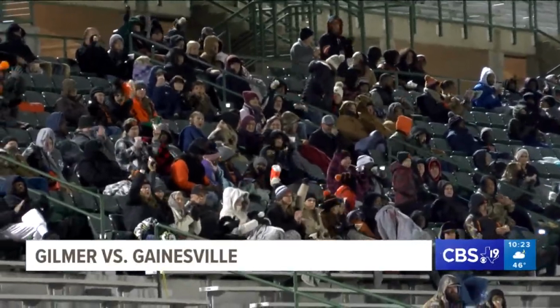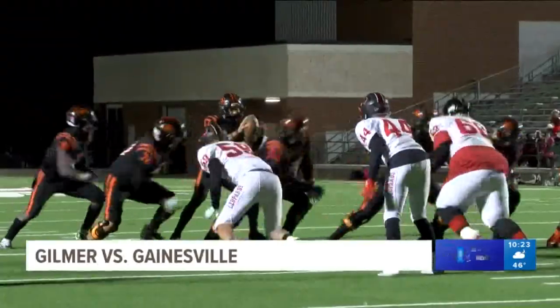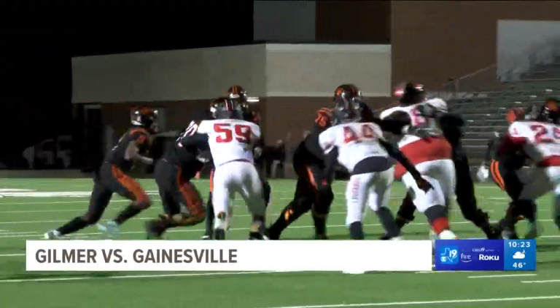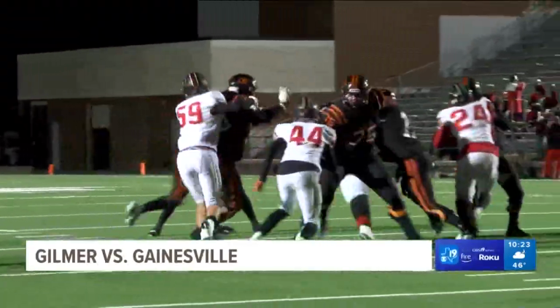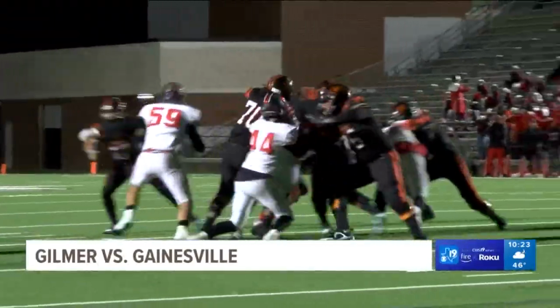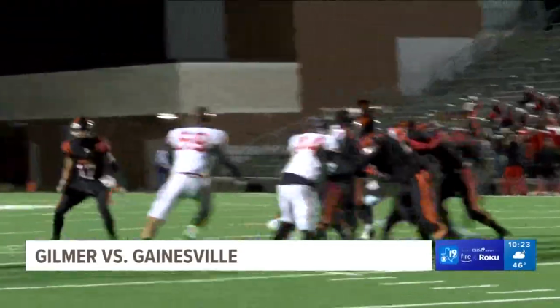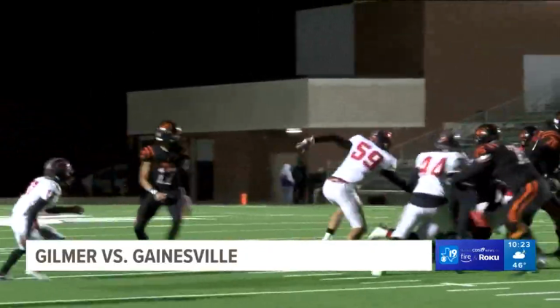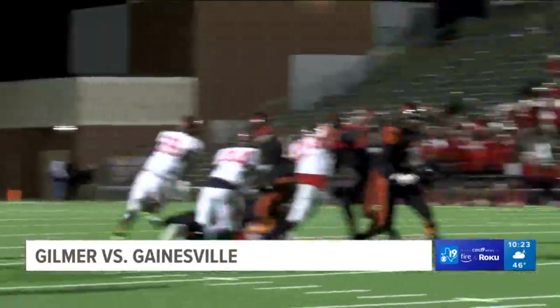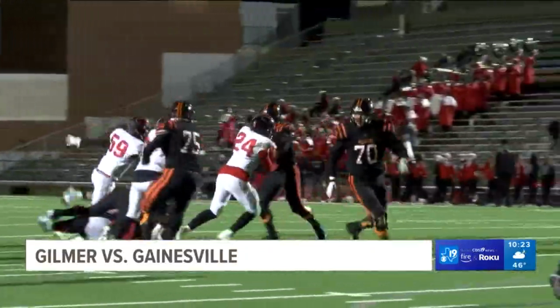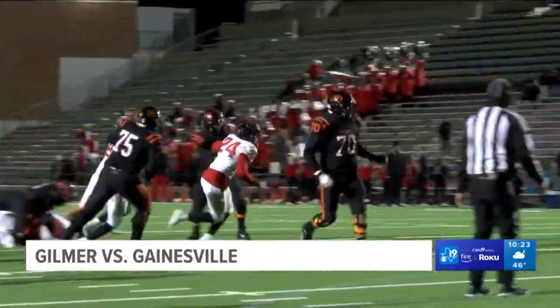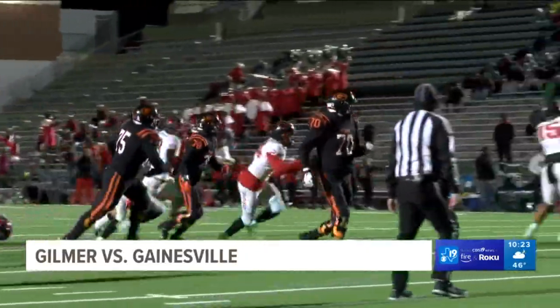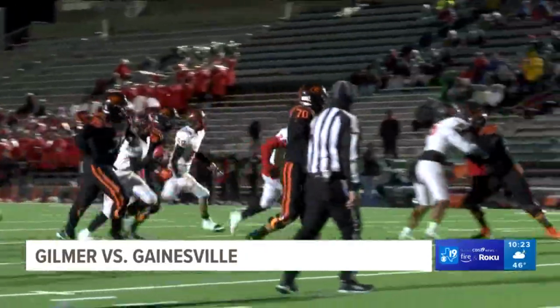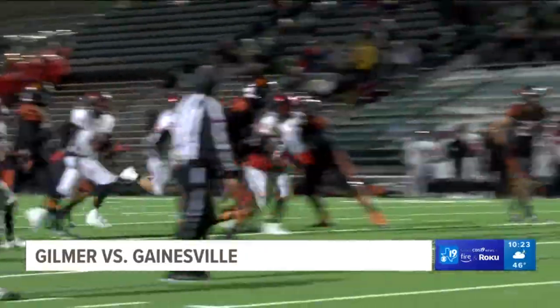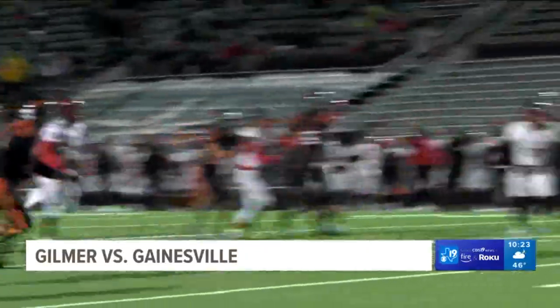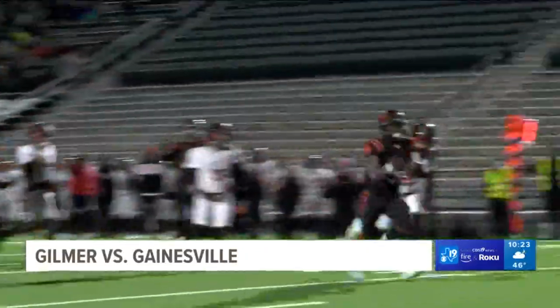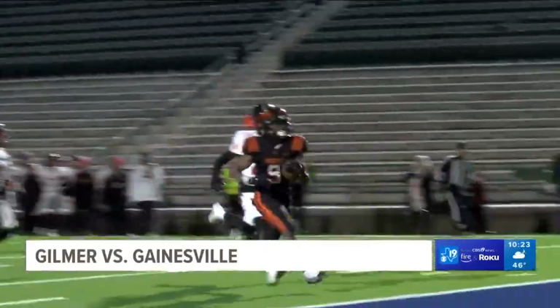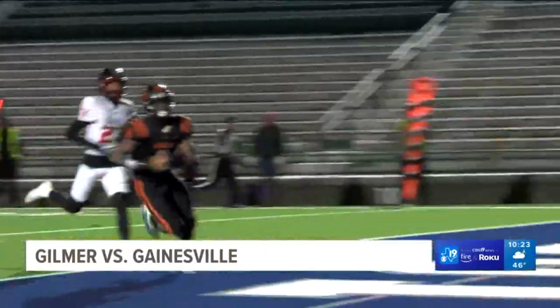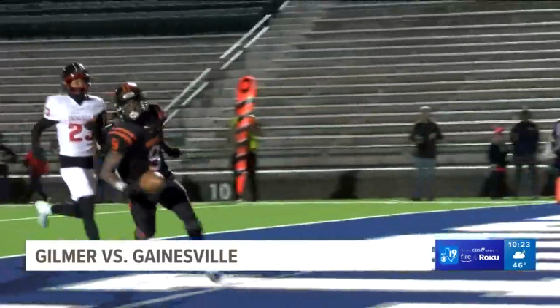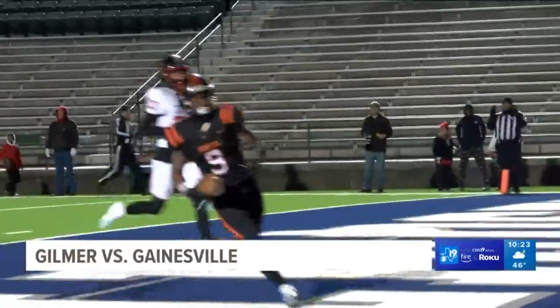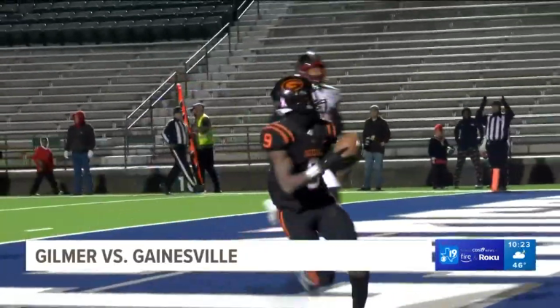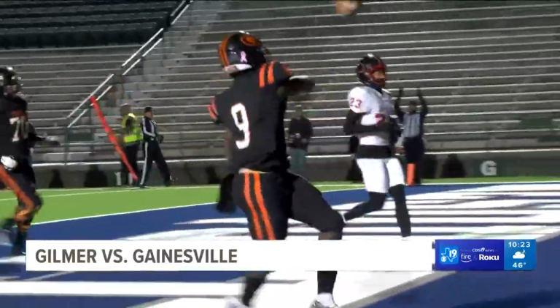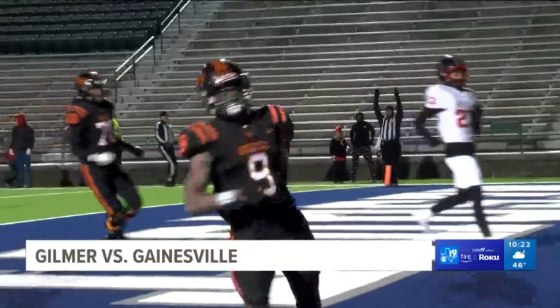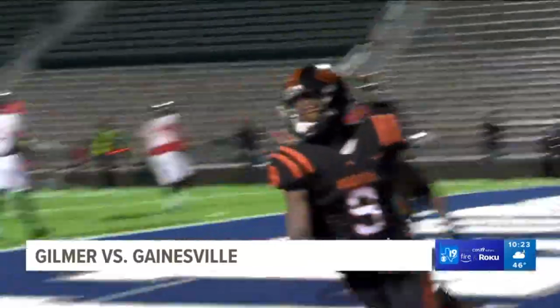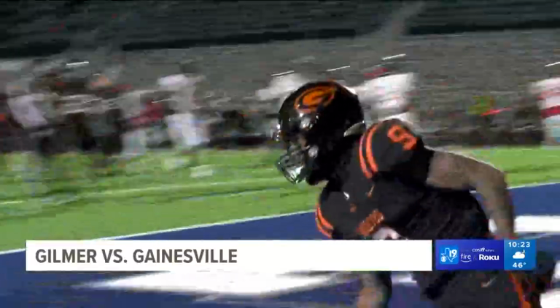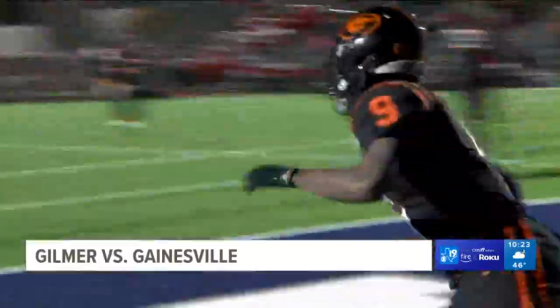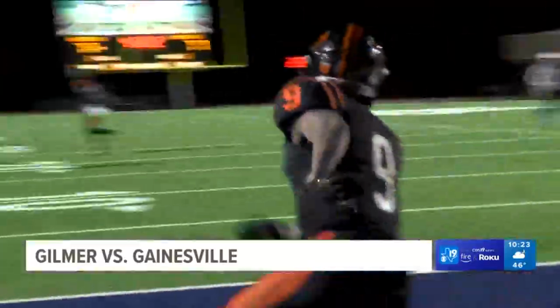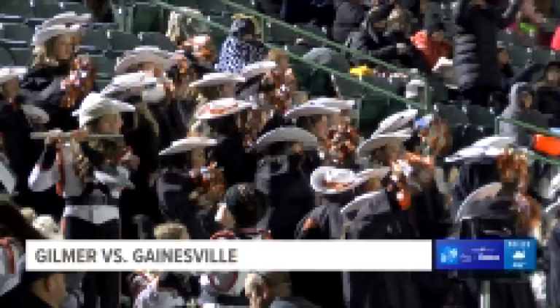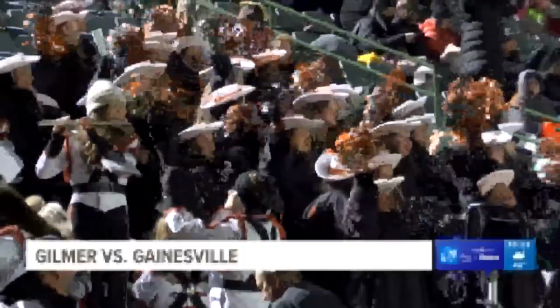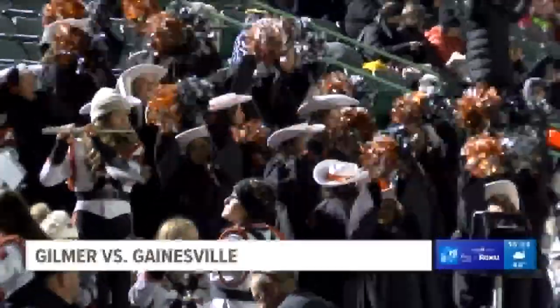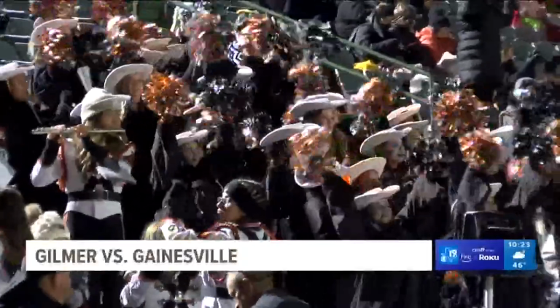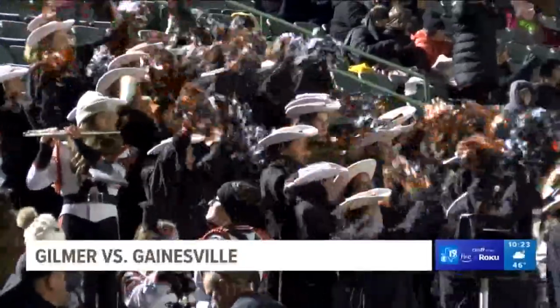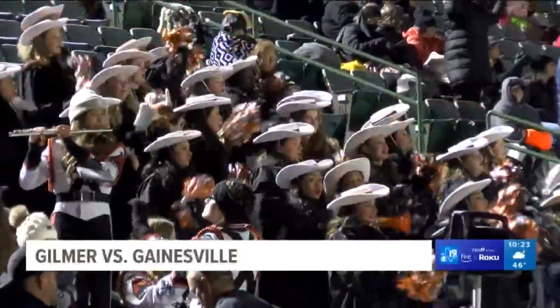Next Gilmer possession, and it's running back Ashton Haynes. He gets it in from 17 yards out. Makes the score Buckeyes 14, Leopards 7.